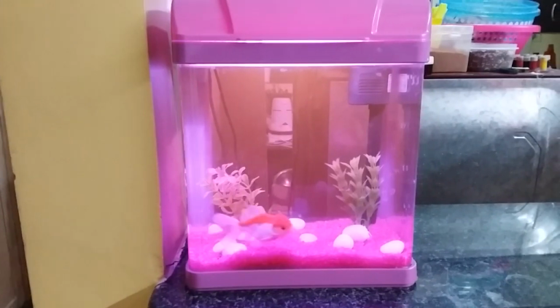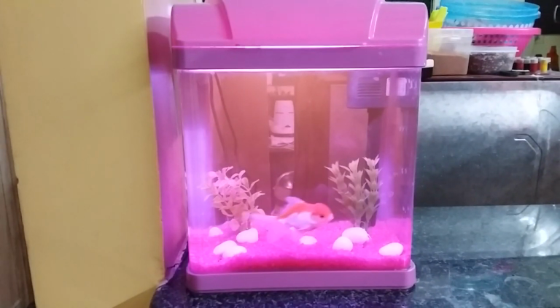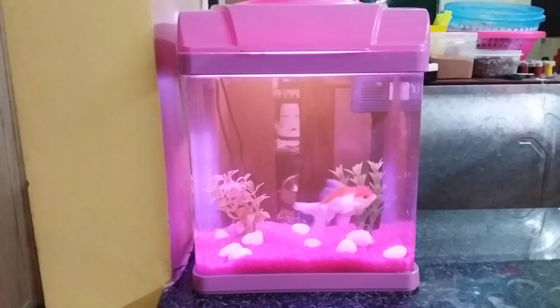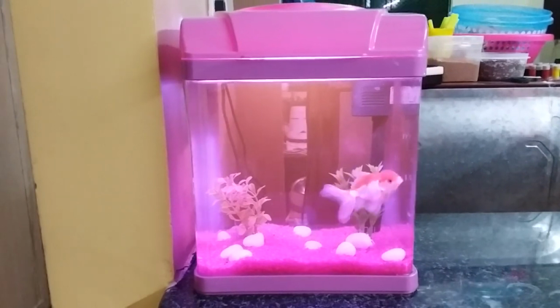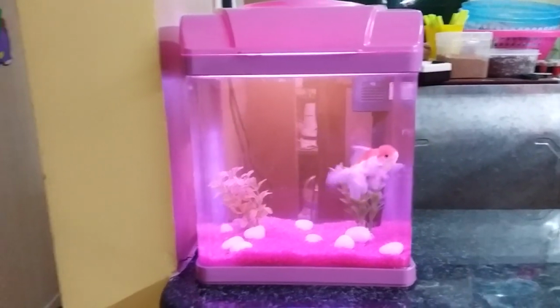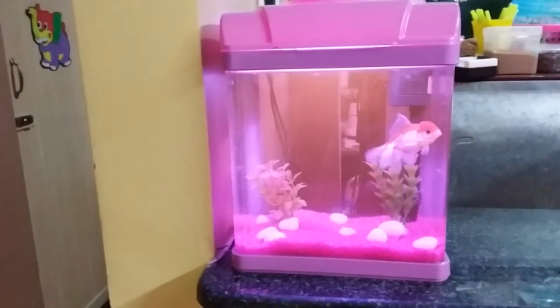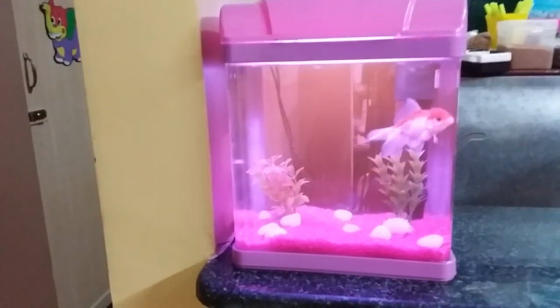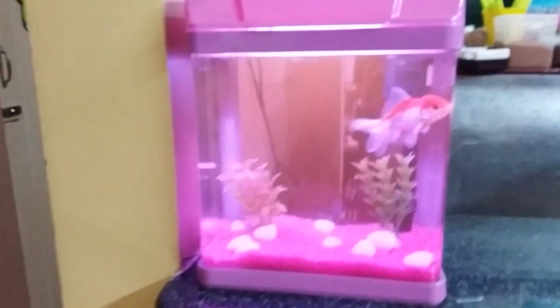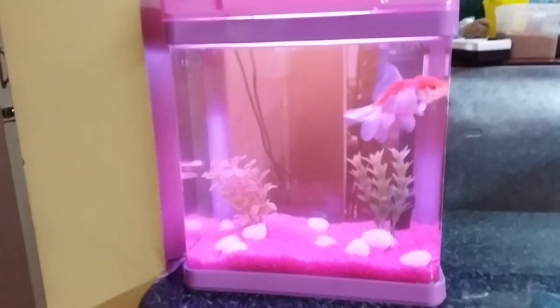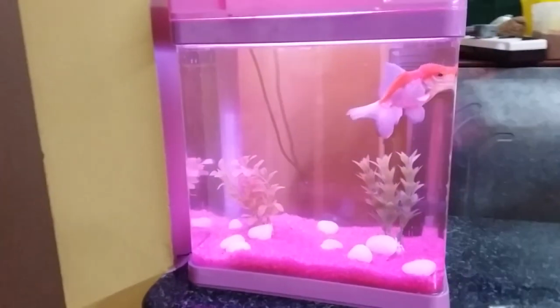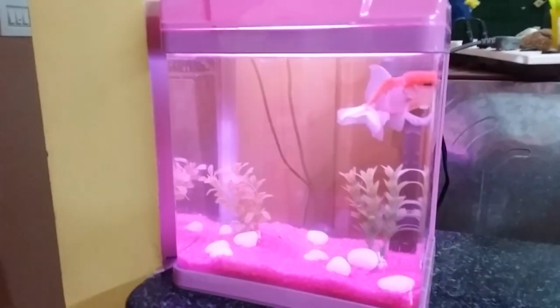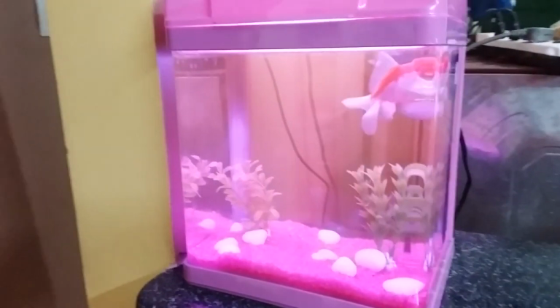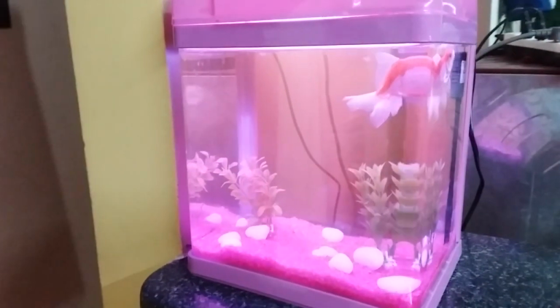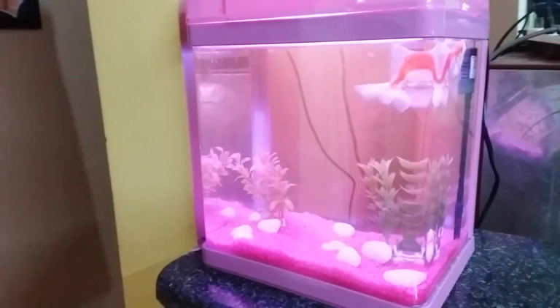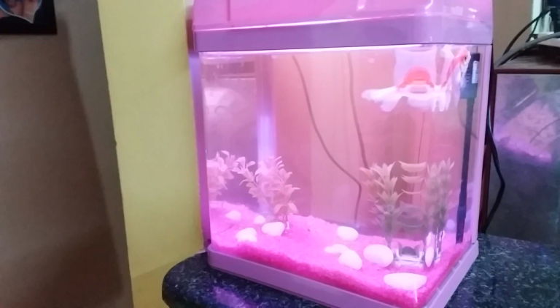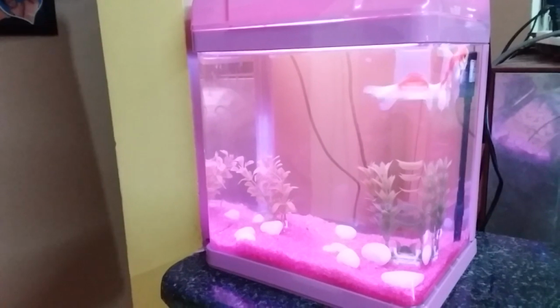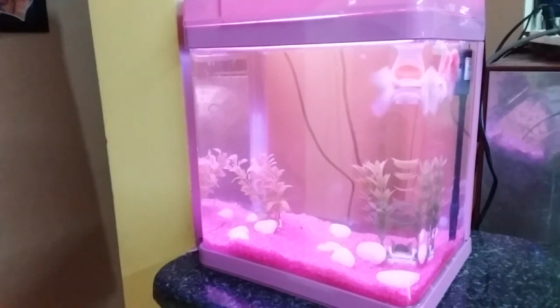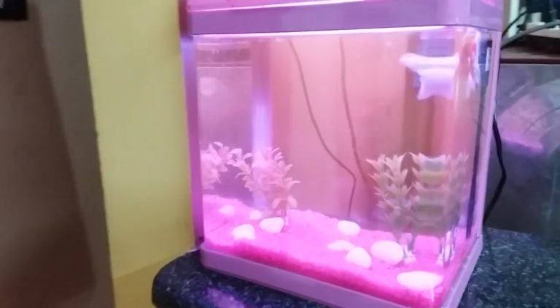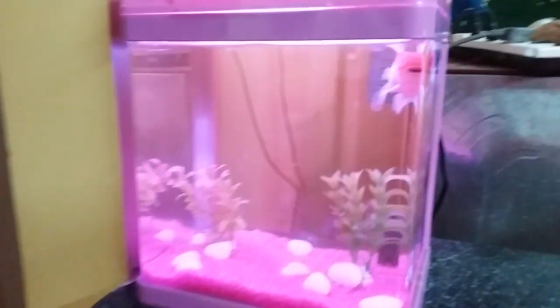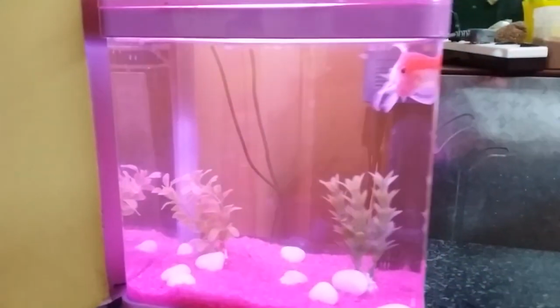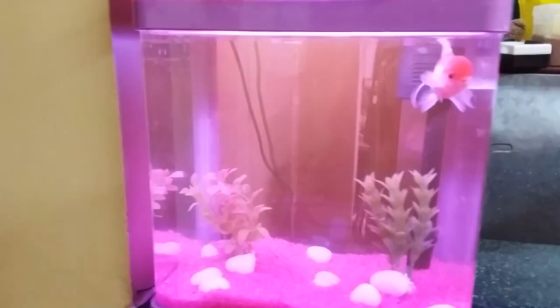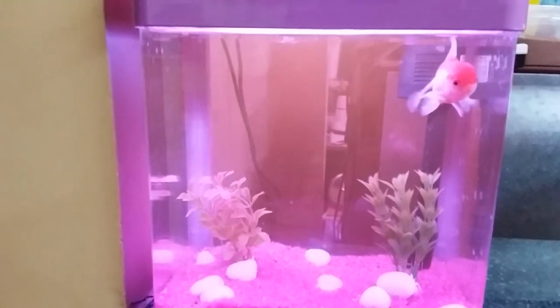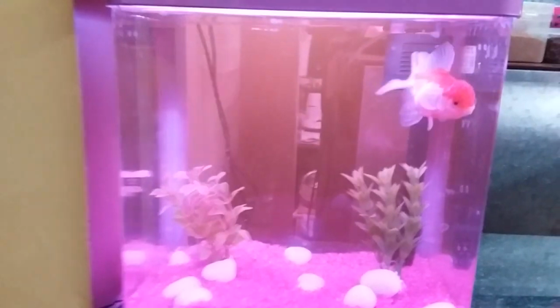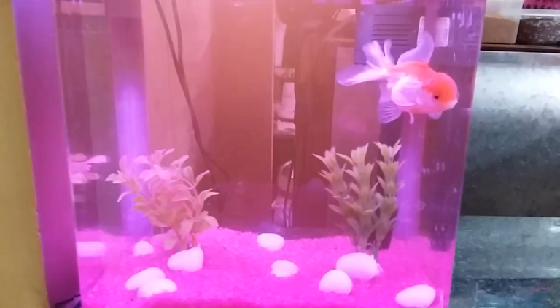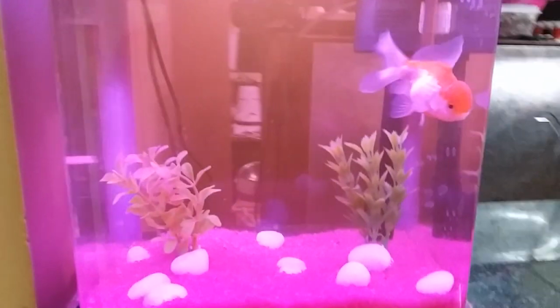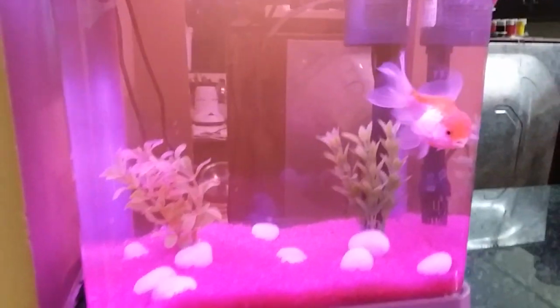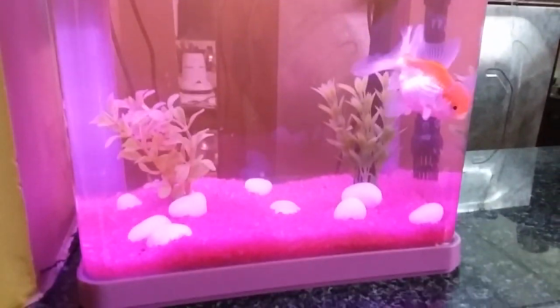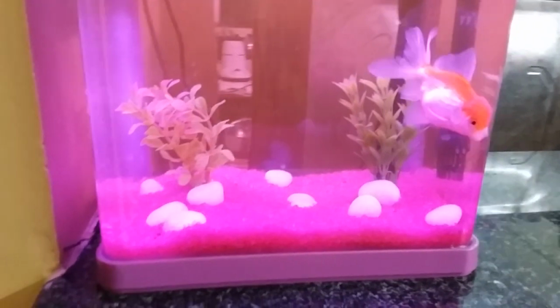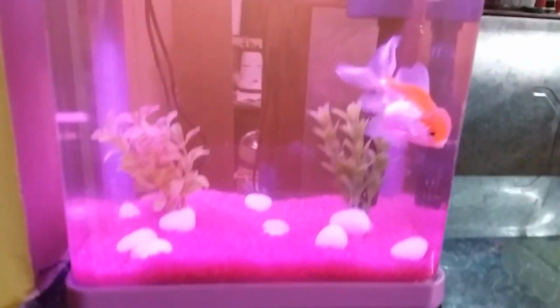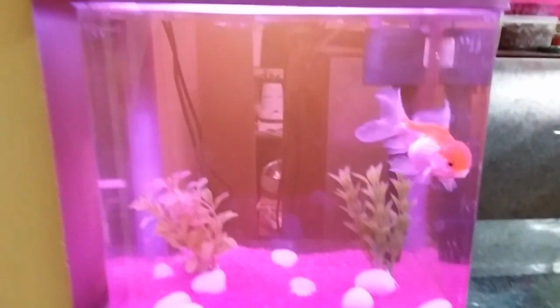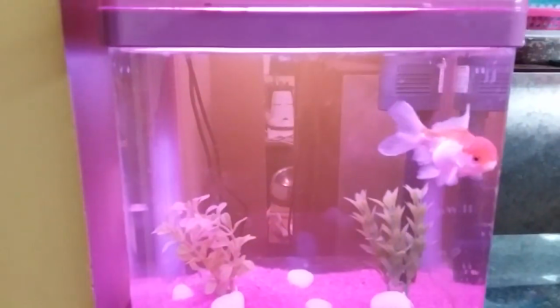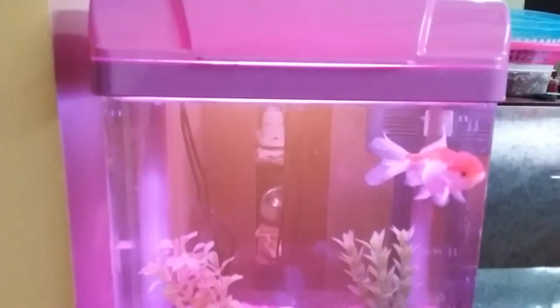This is a fish tank. It has a glass handle. There are Chinese fish tanks in the market. The fish tank is very handy.